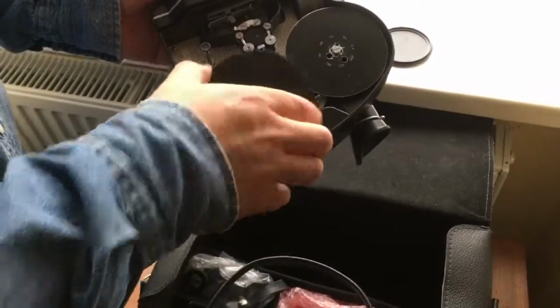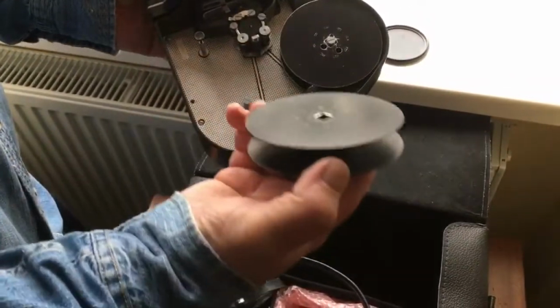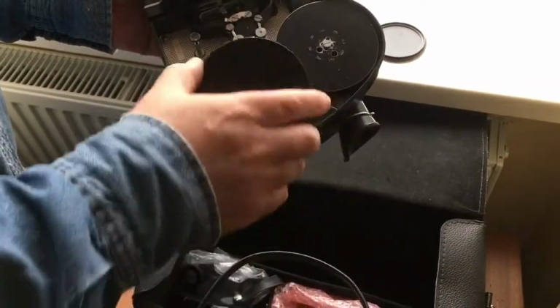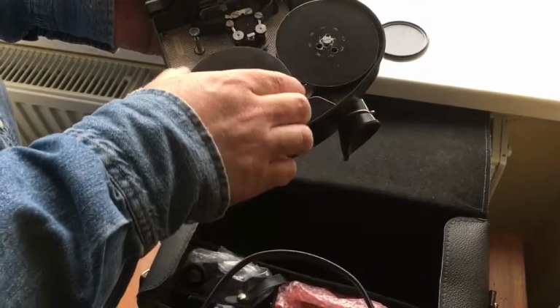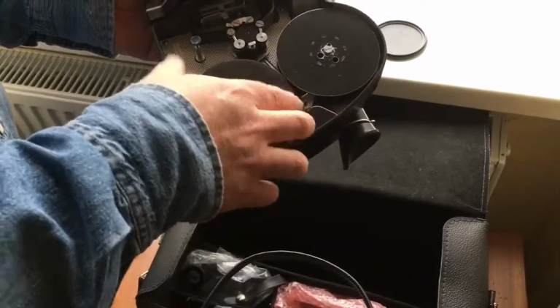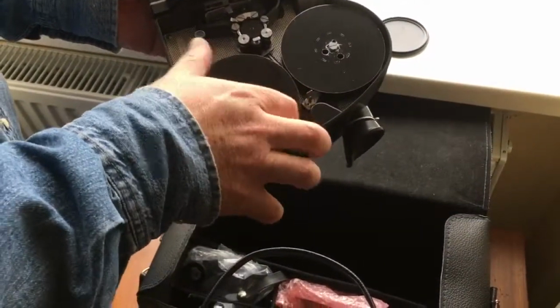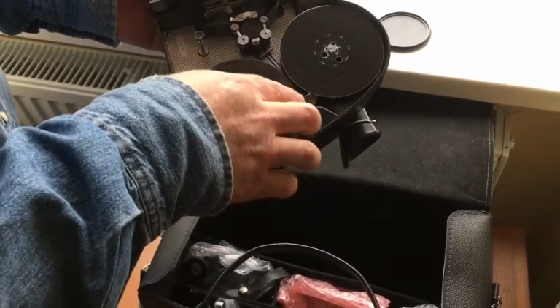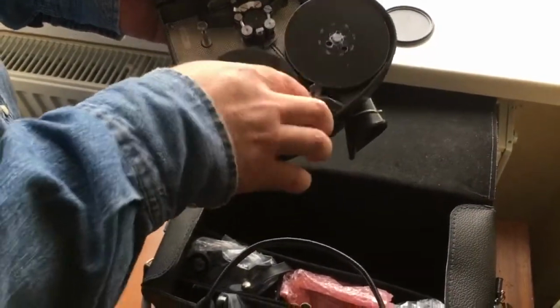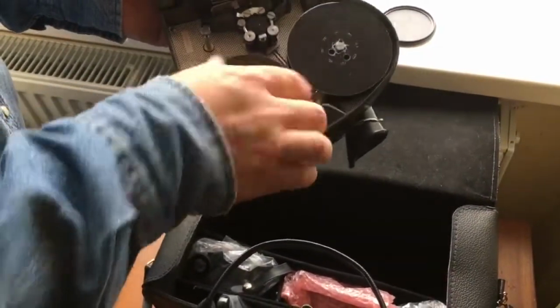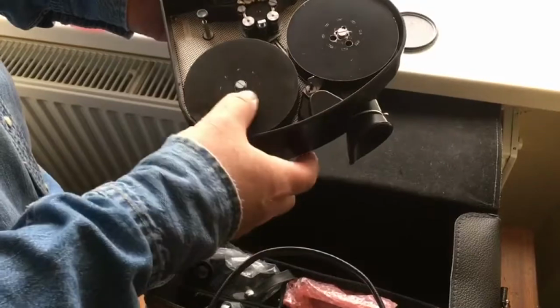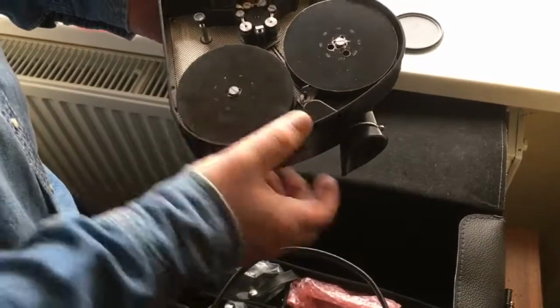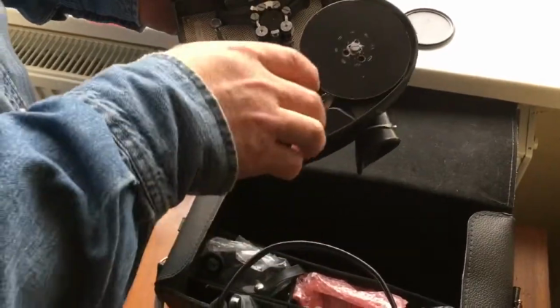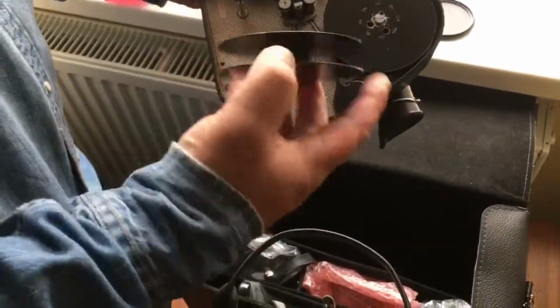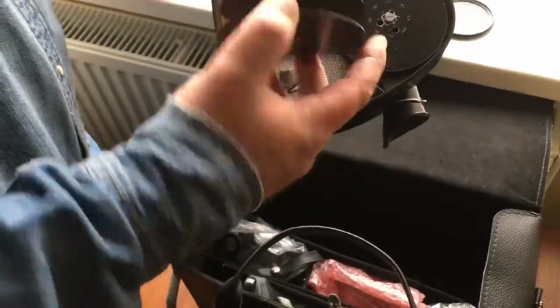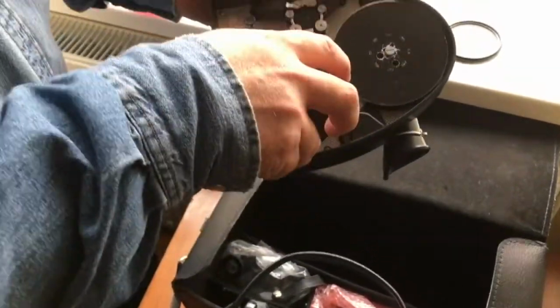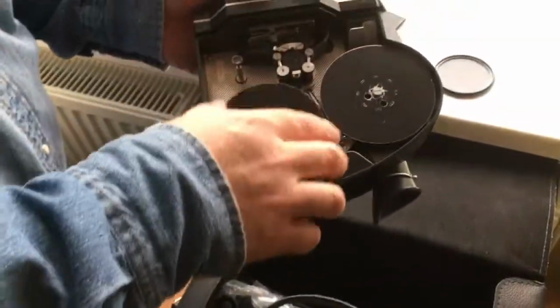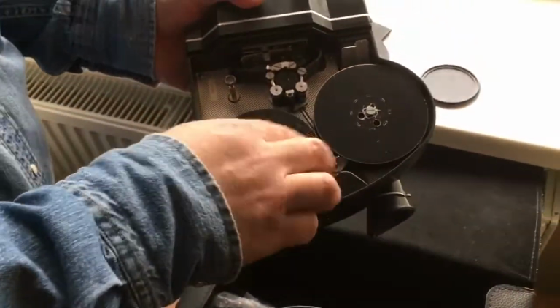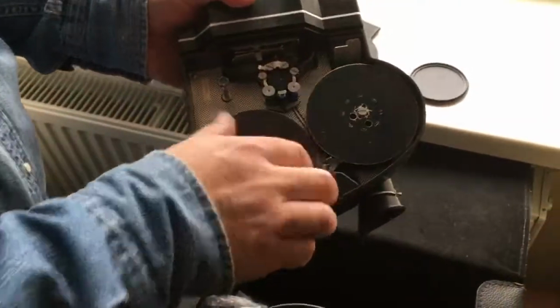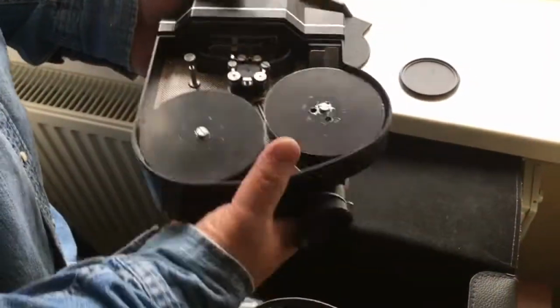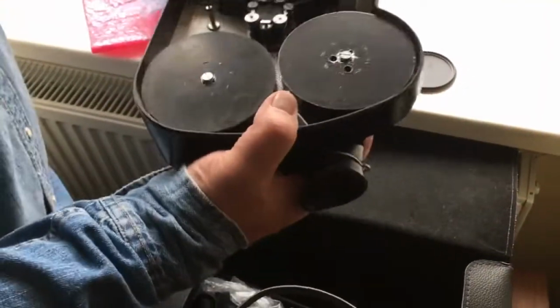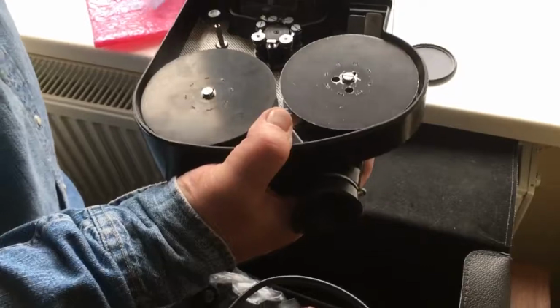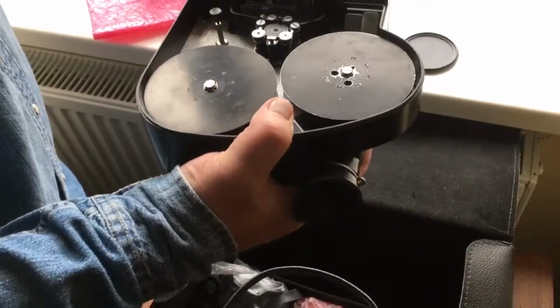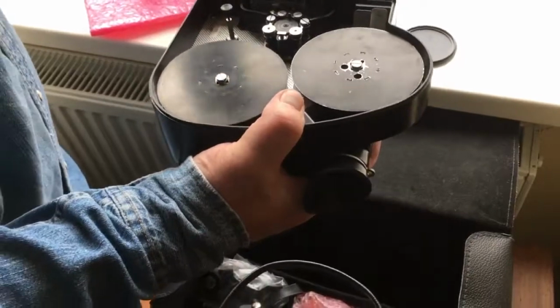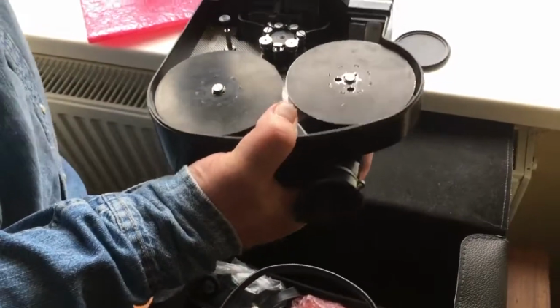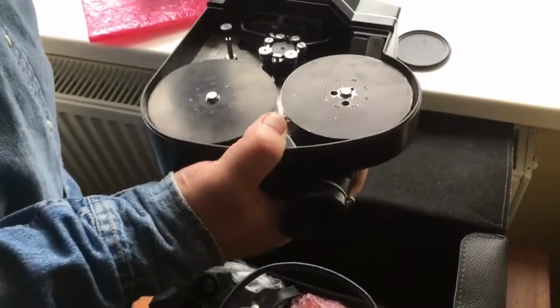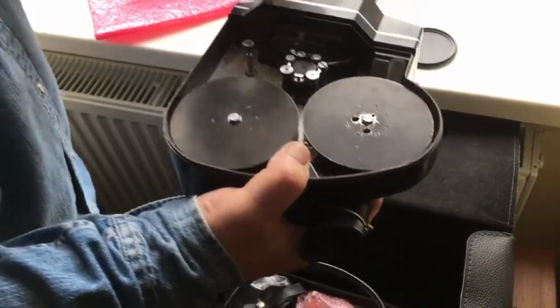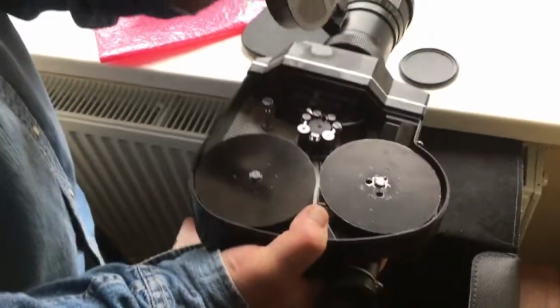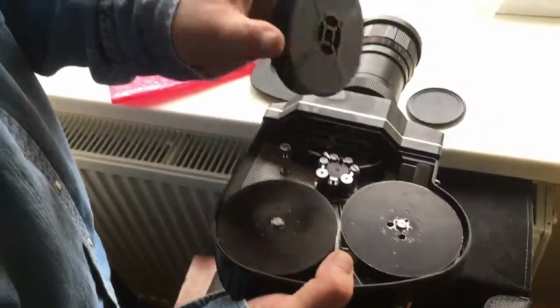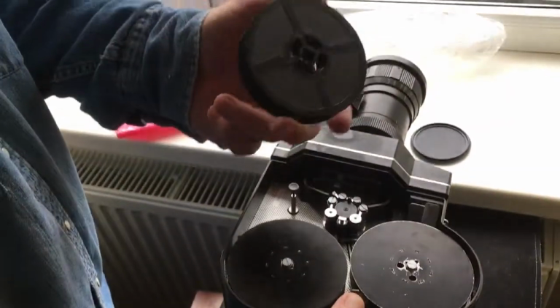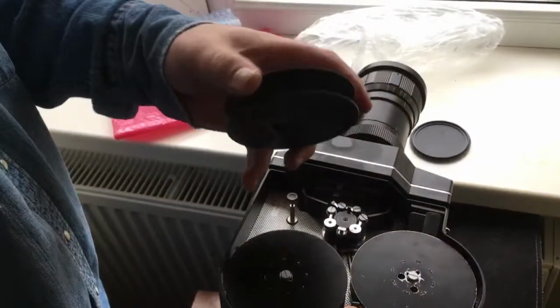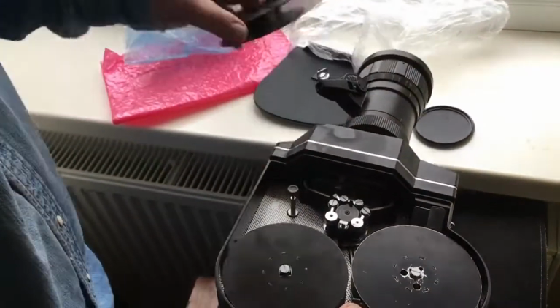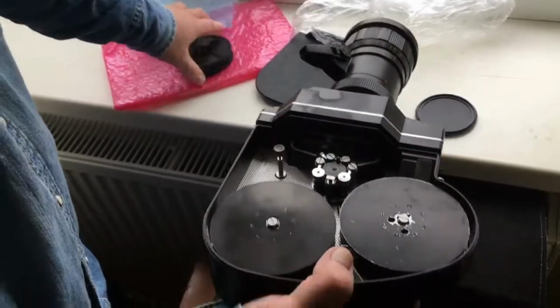Two metallic roll cassettes, and plus one plastic roll cassette.